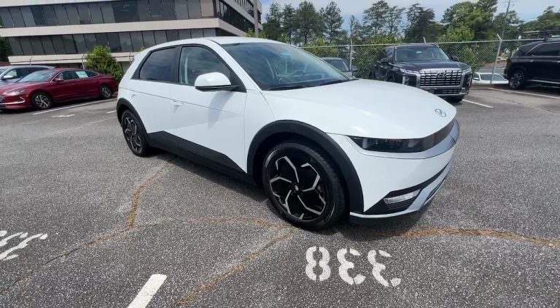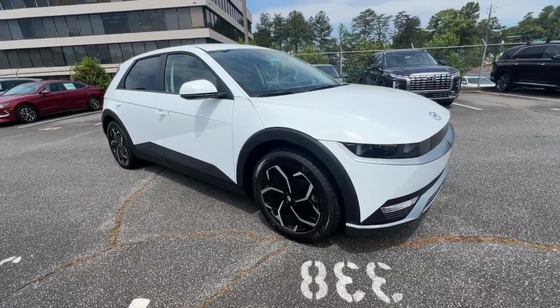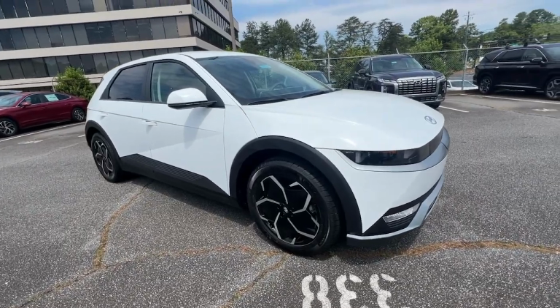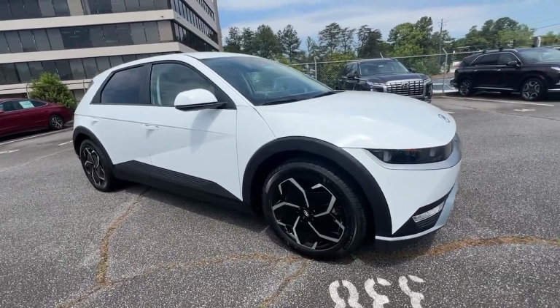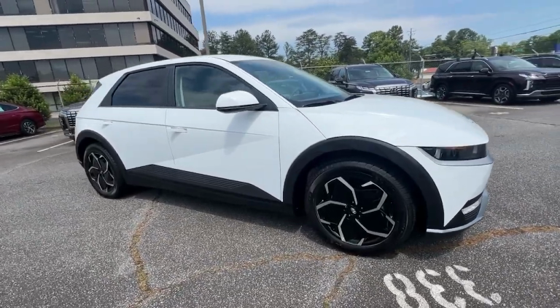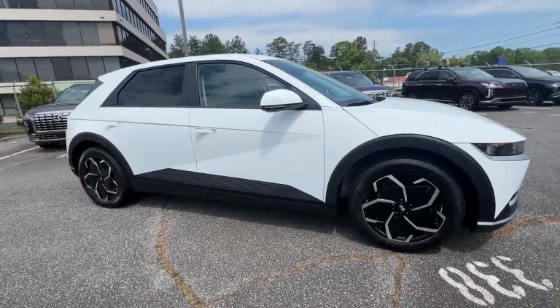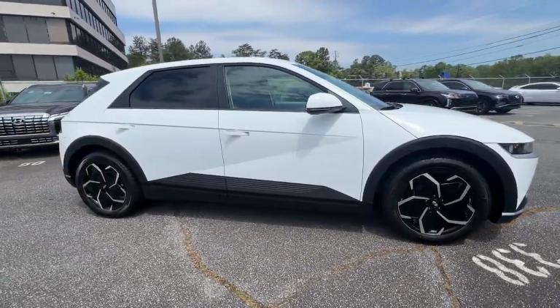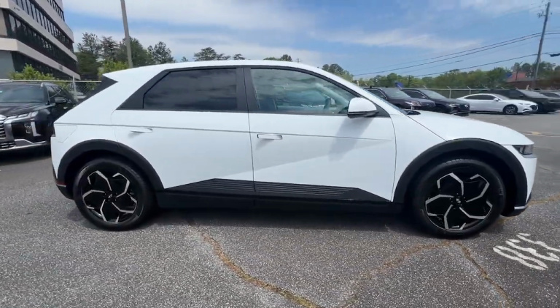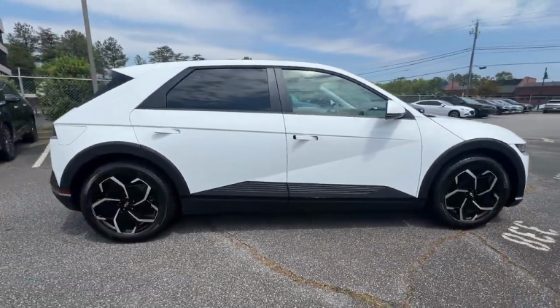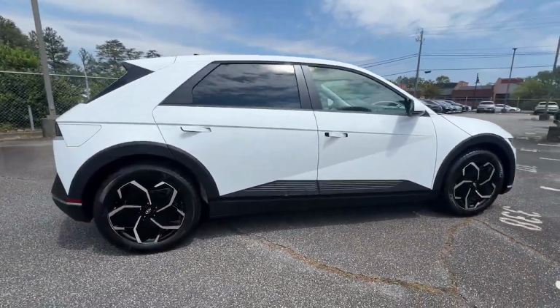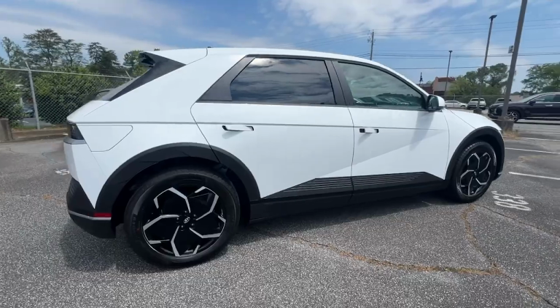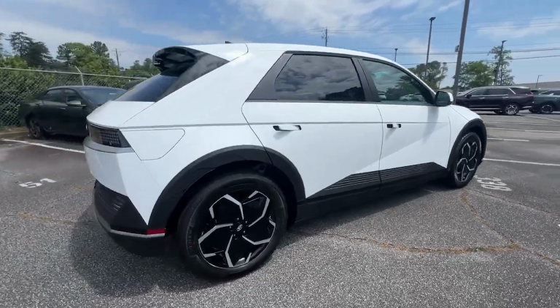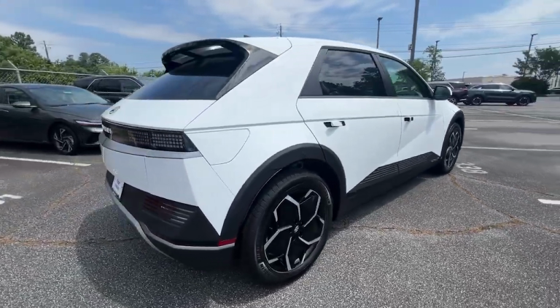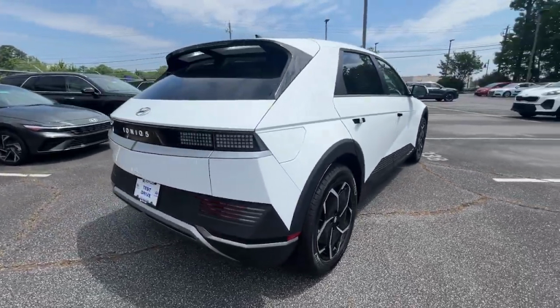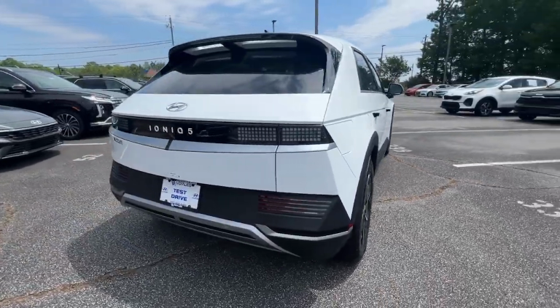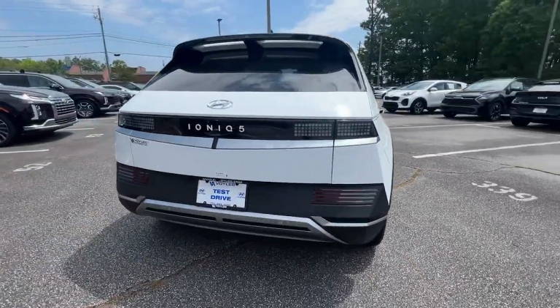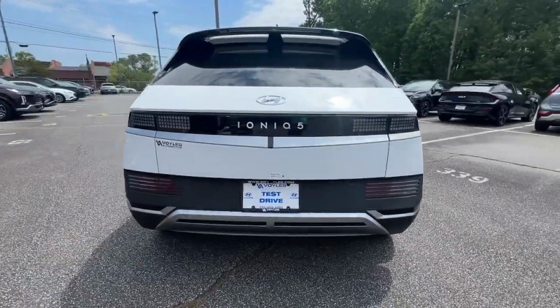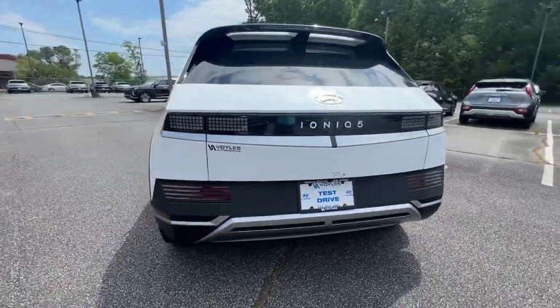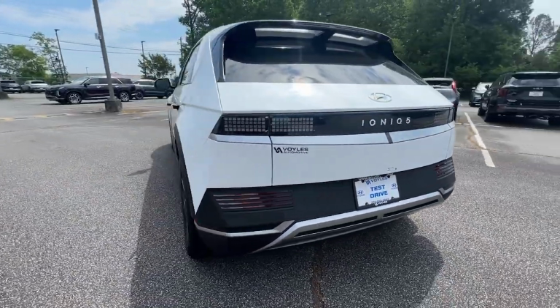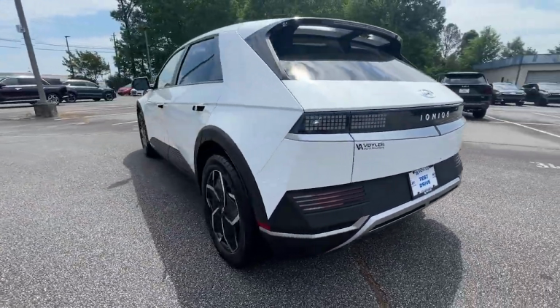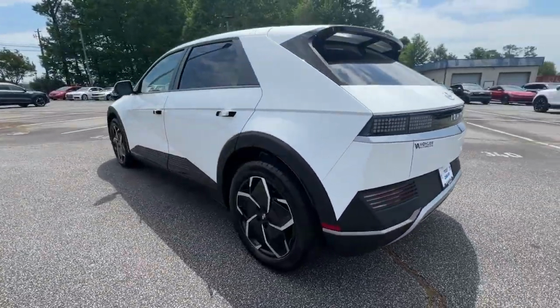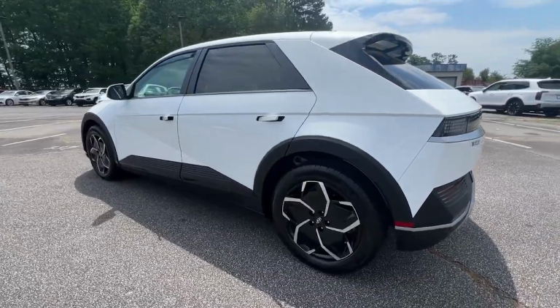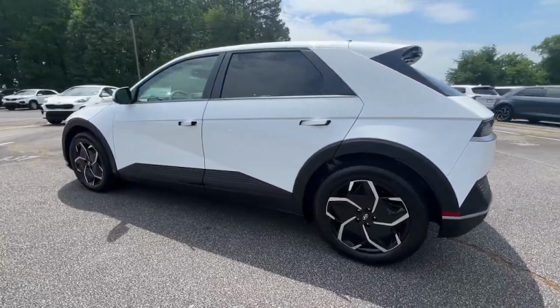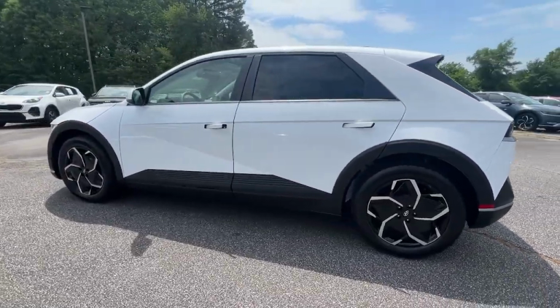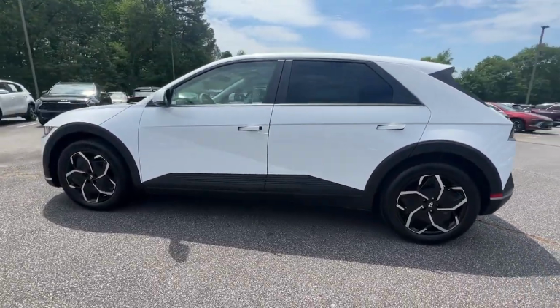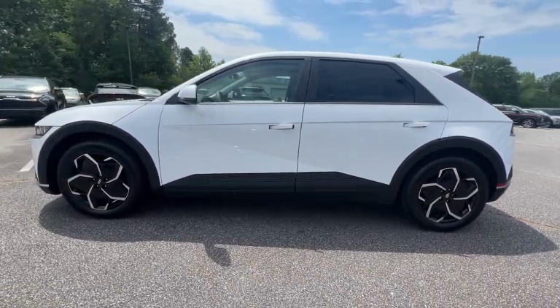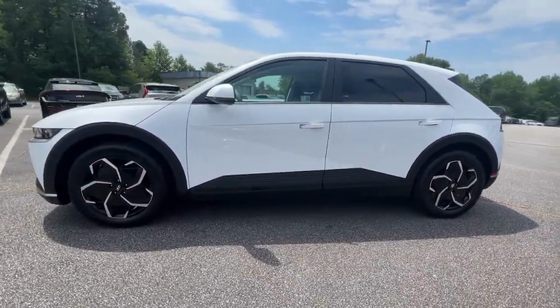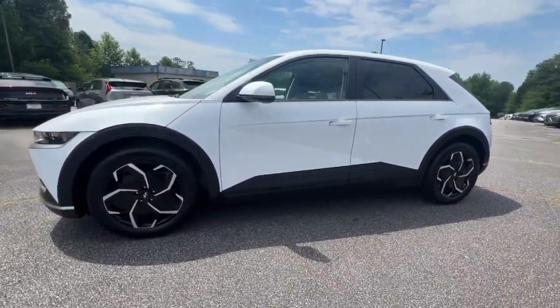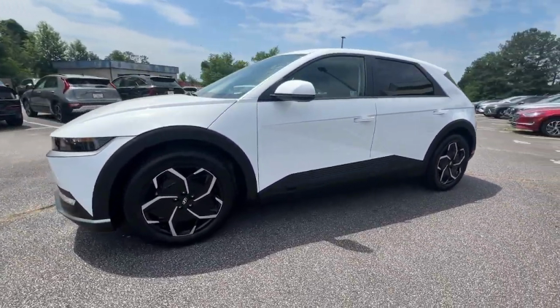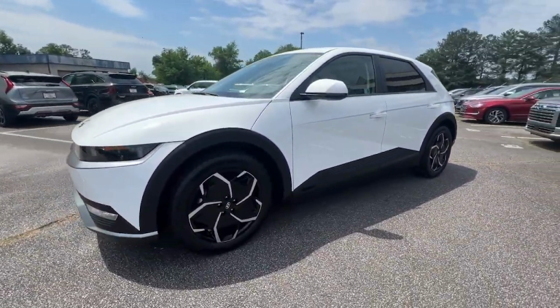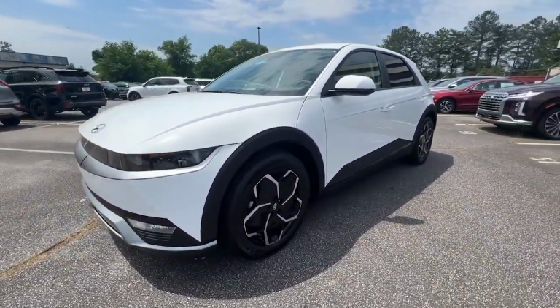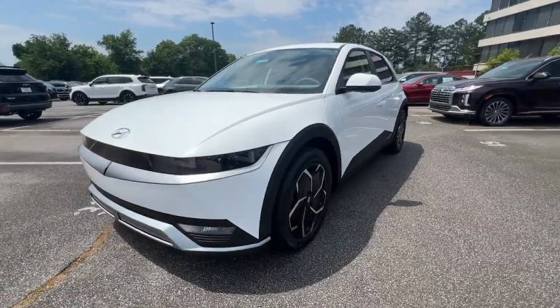Get a feel for the 2024 Hyundai IONIQ 5. Performance with panache — that's what this striking IONIQ 5 delivers. Silky smooth power, connected tech, and standout styling come together beautifully in this stunning EV.